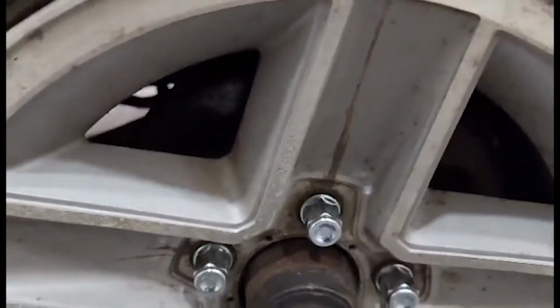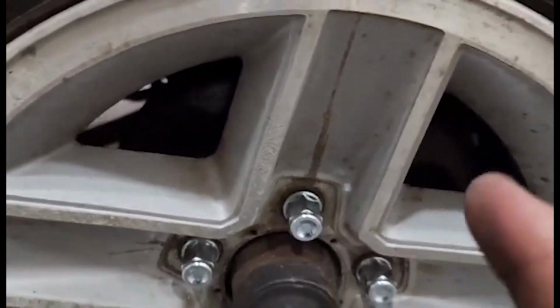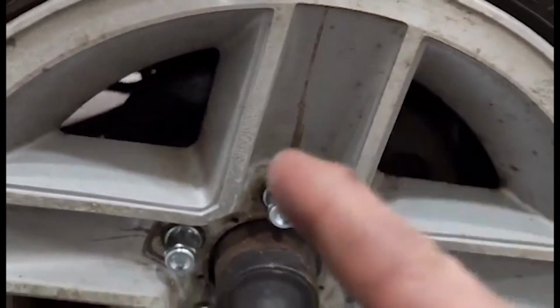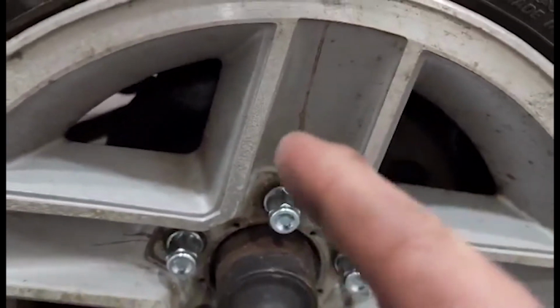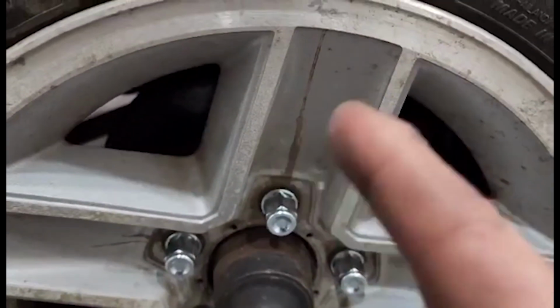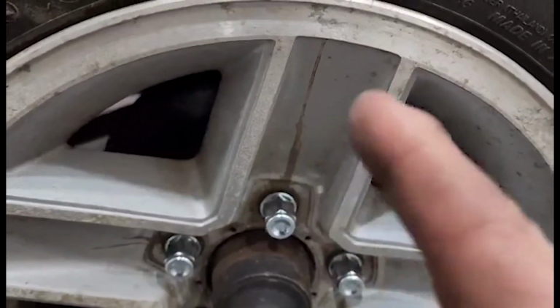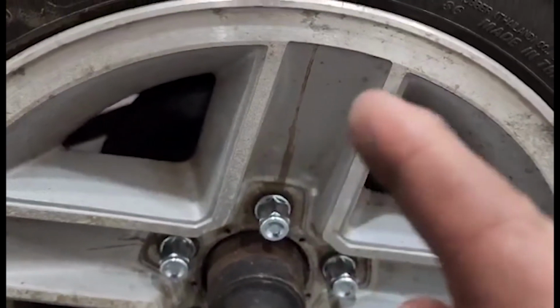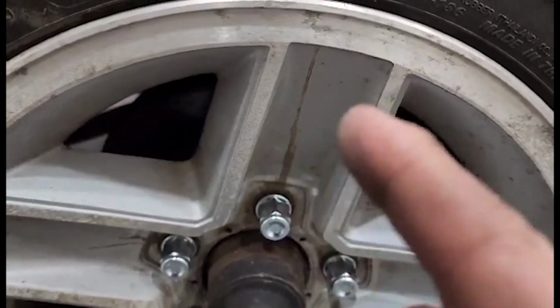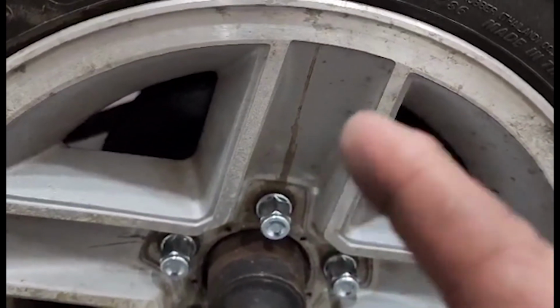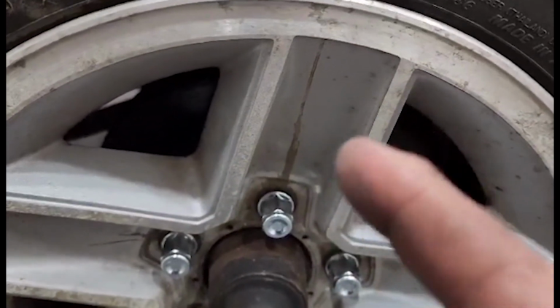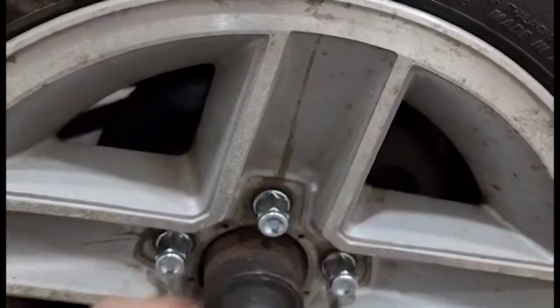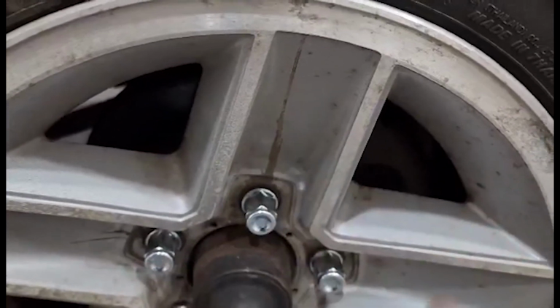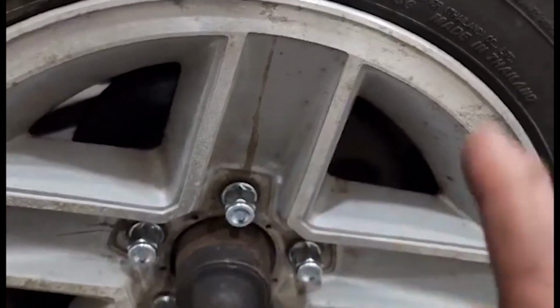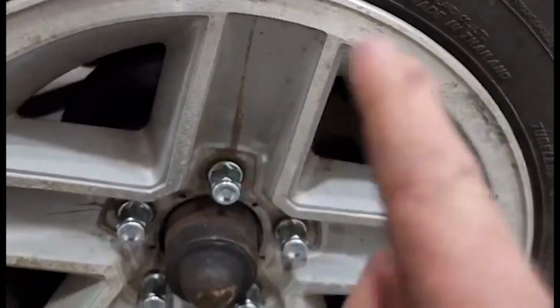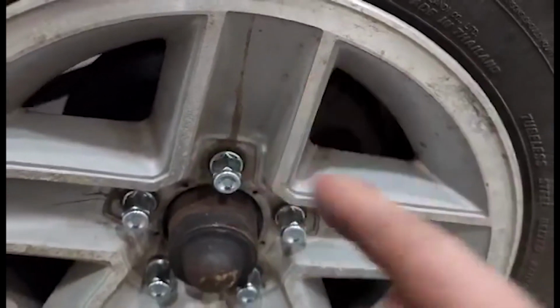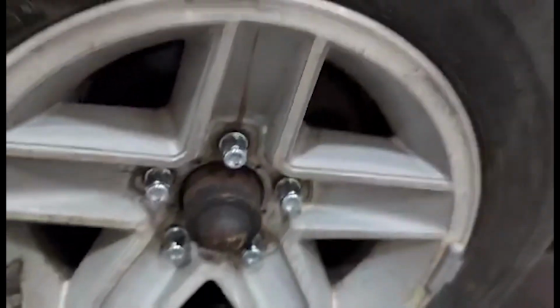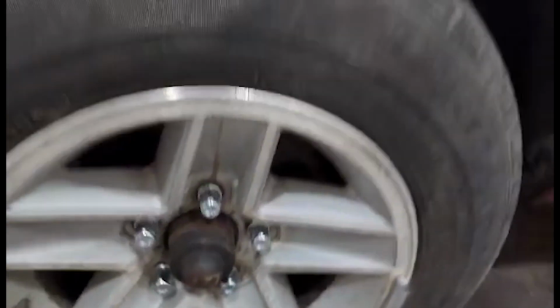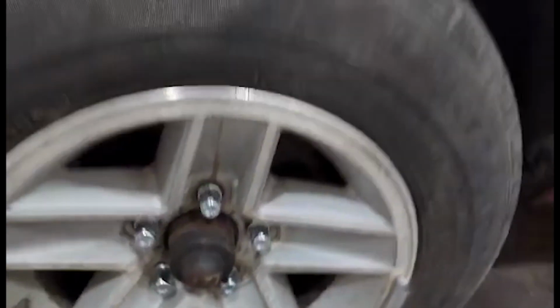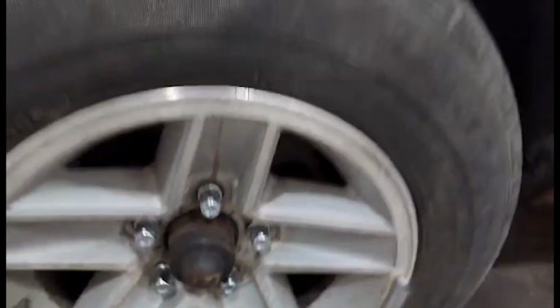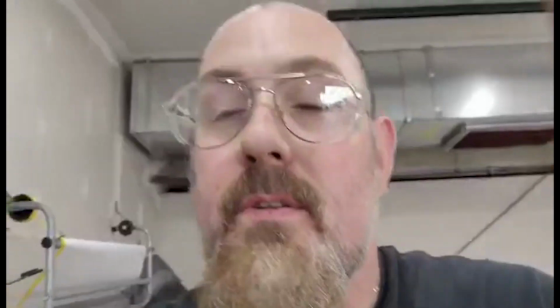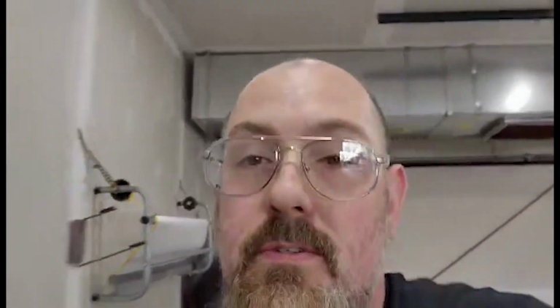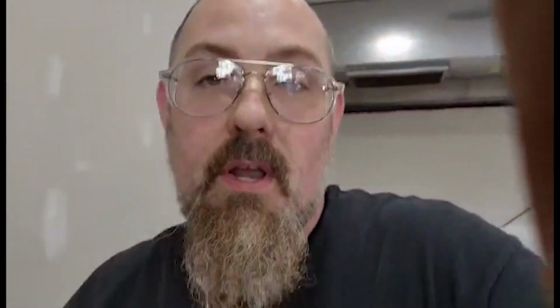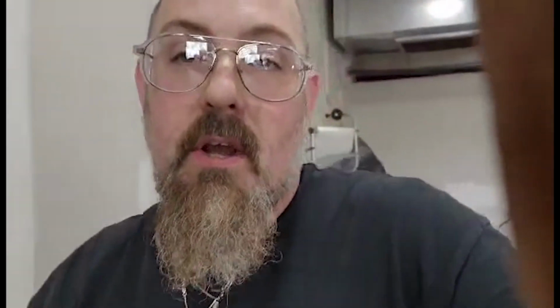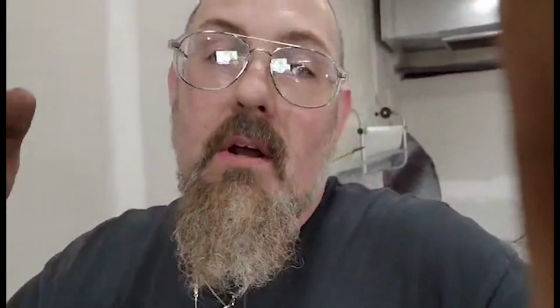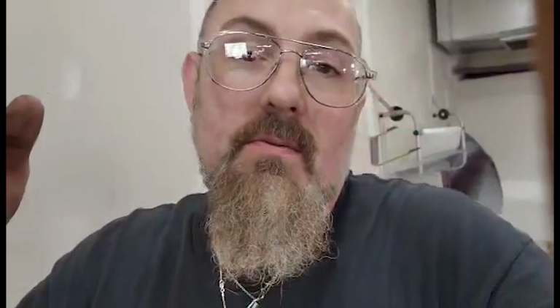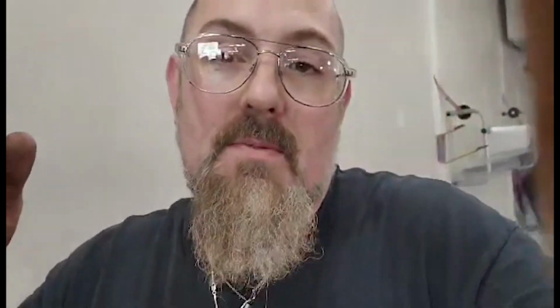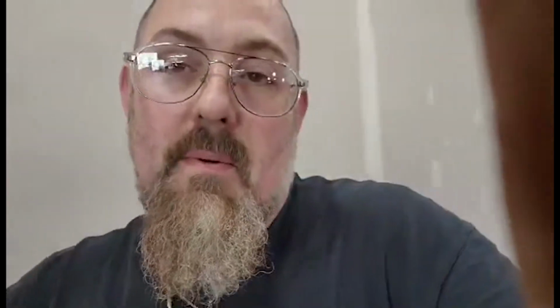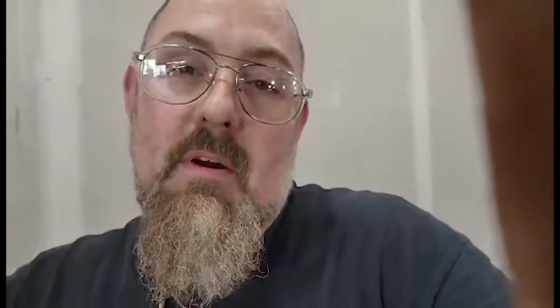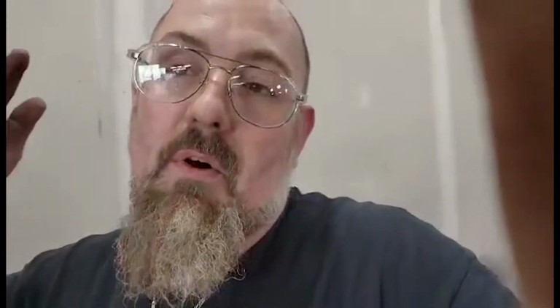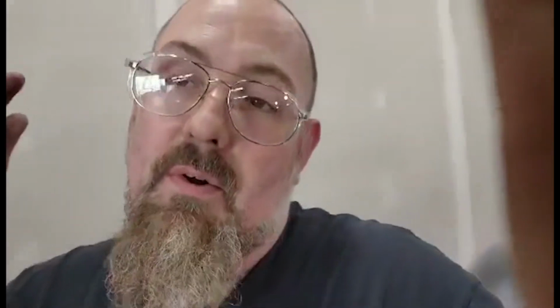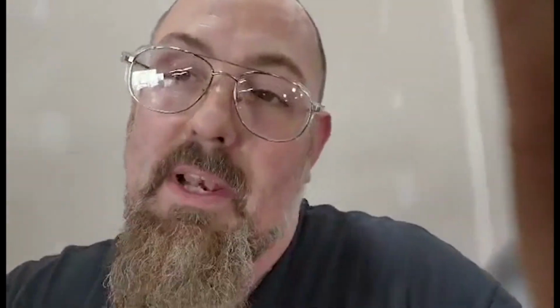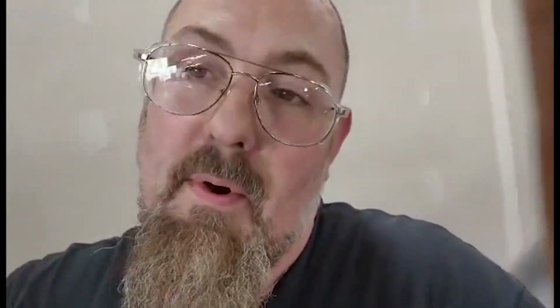And by the way, these rims are gonna get sanded down and repainted — pretty, pretty. Guys, like, subscribe, and comment down below. Later!